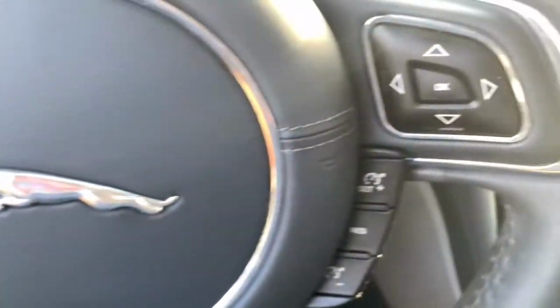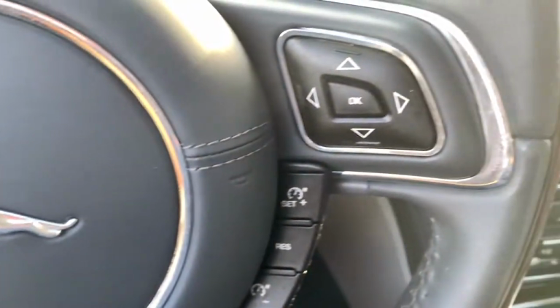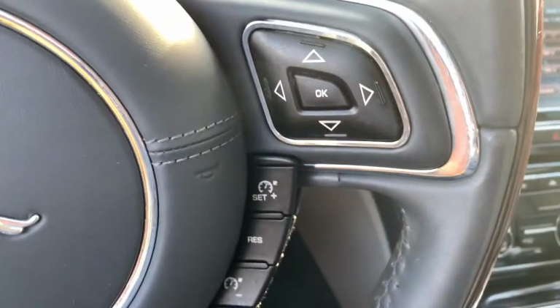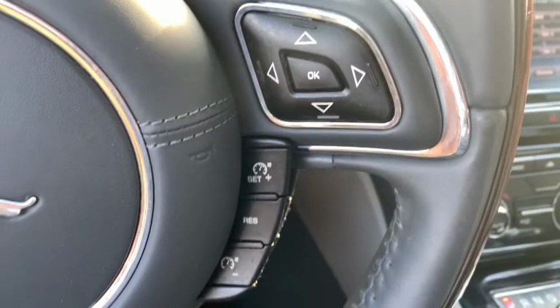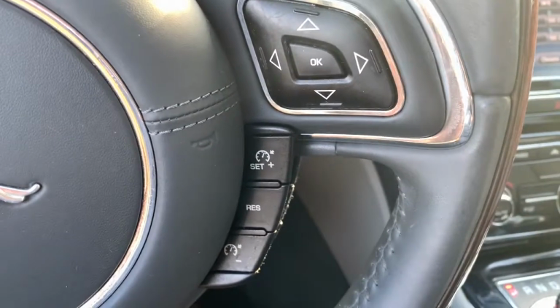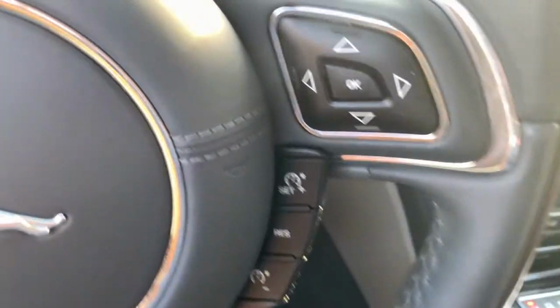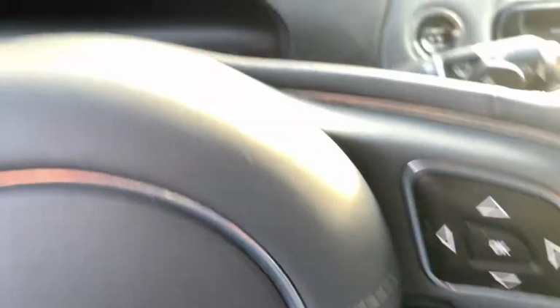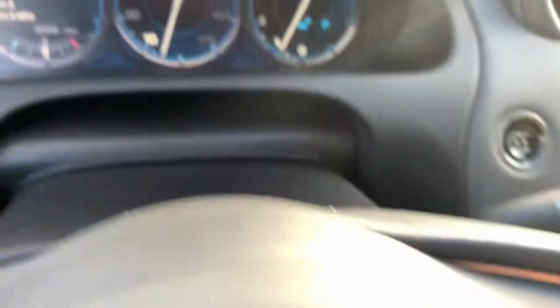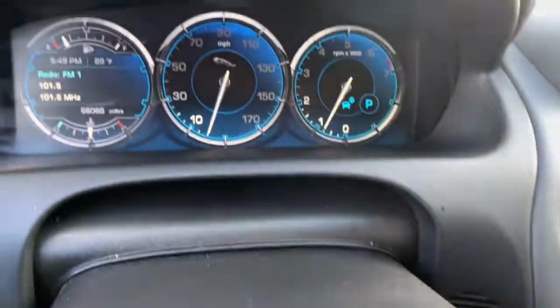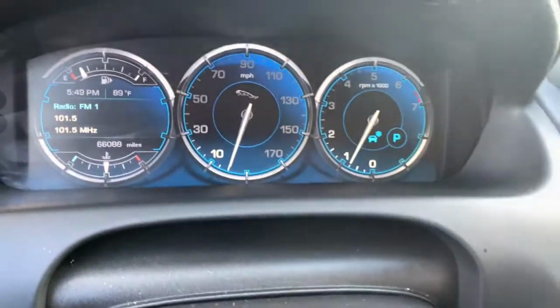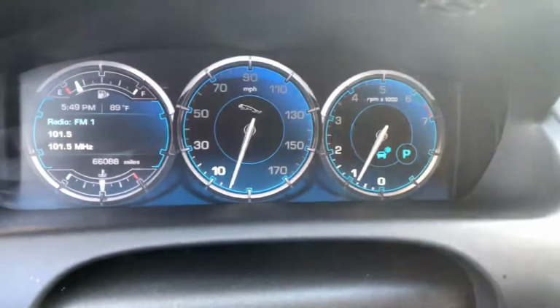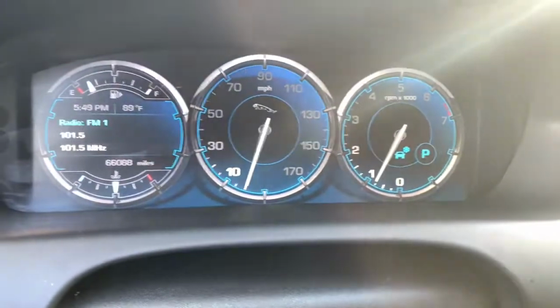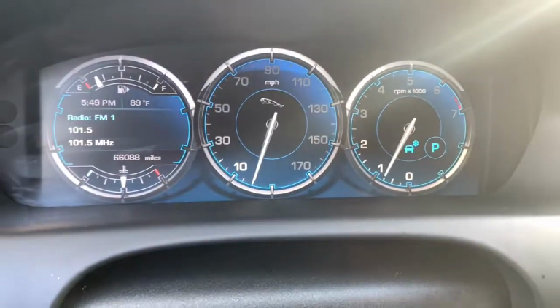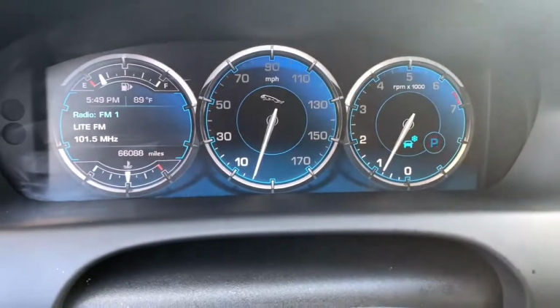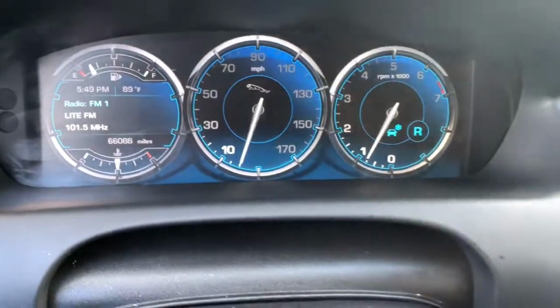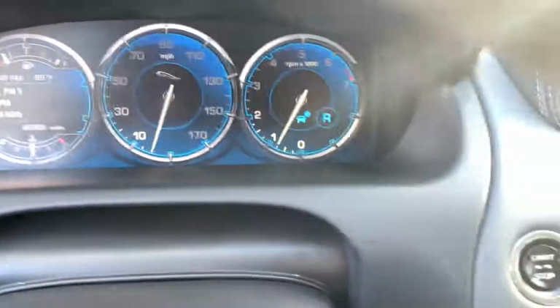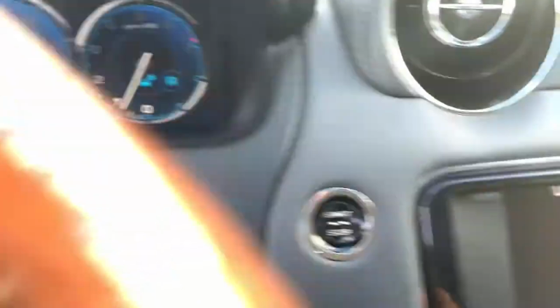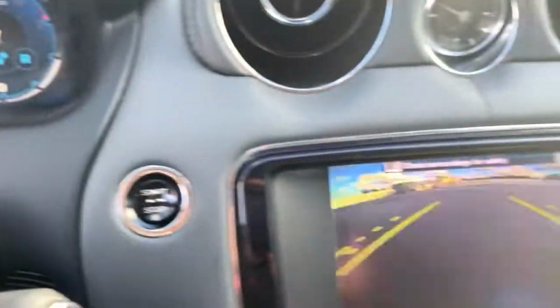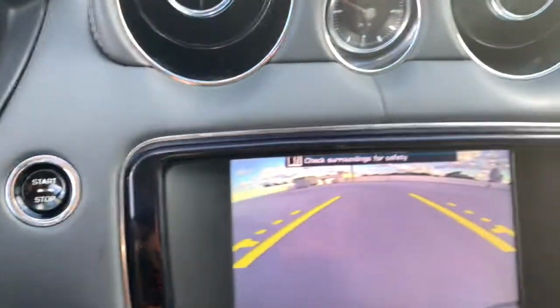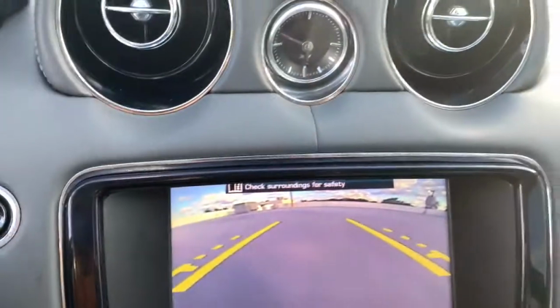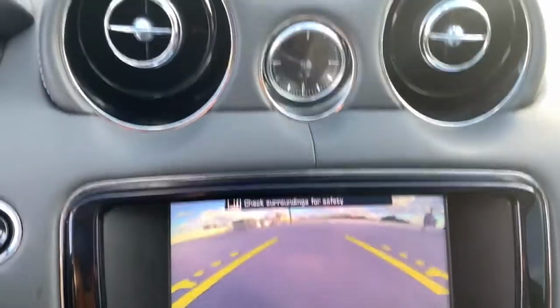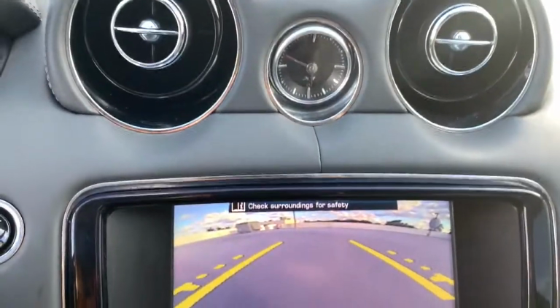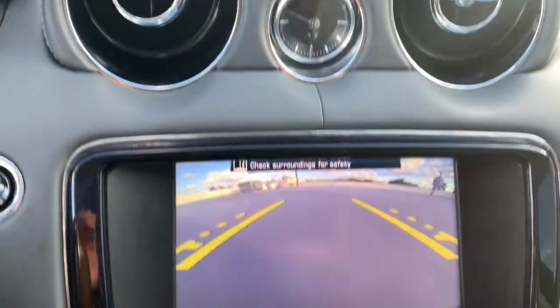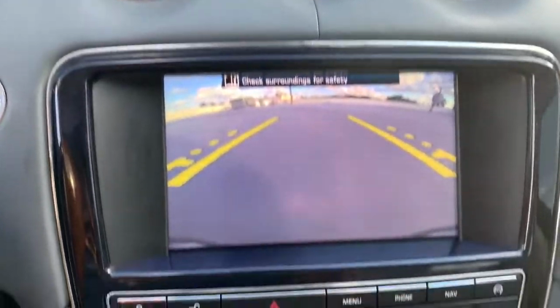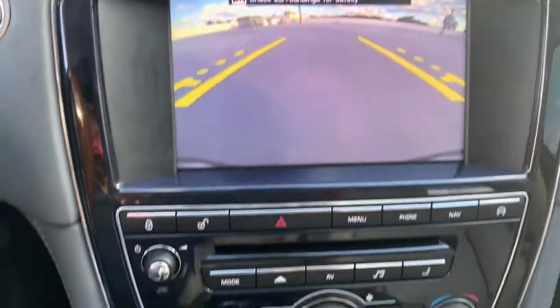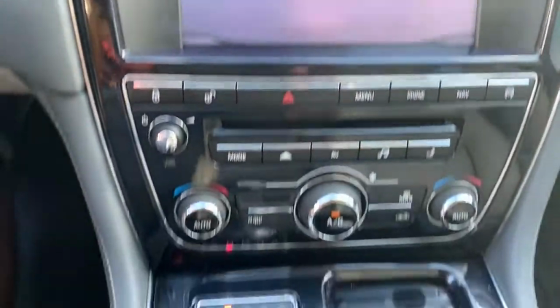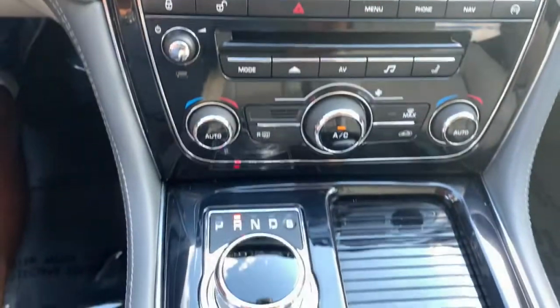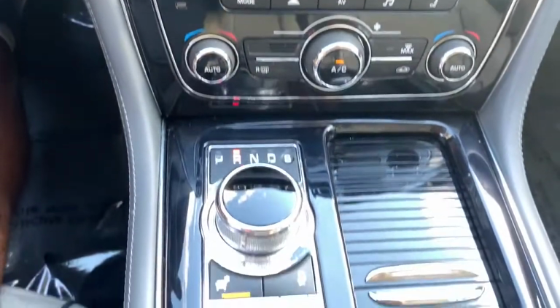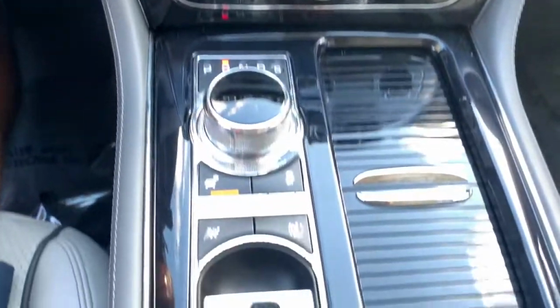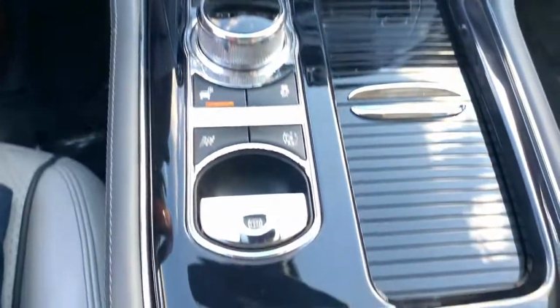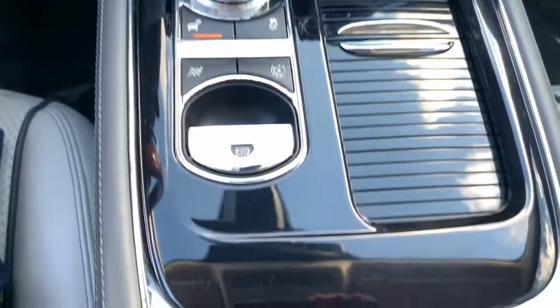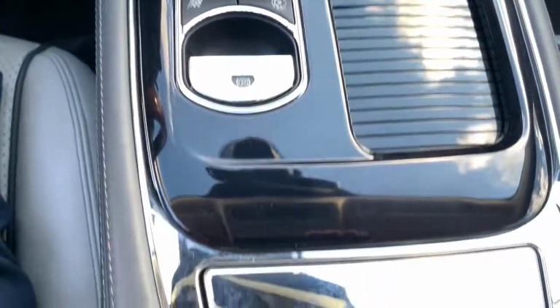High society style meets high-tech design in this refined and sophisticated XJ. See for yourself when you take it out for a test drive. Our professional staff looks forward to giving you excellent service.